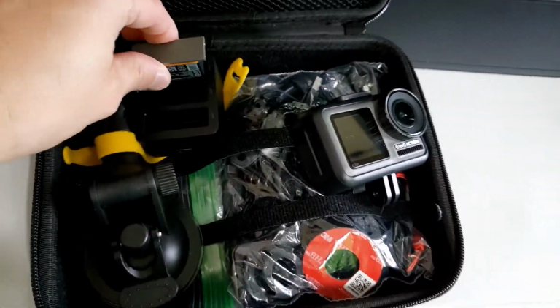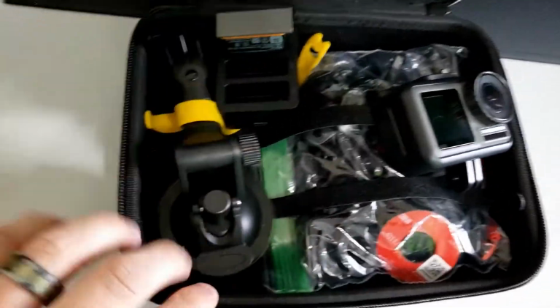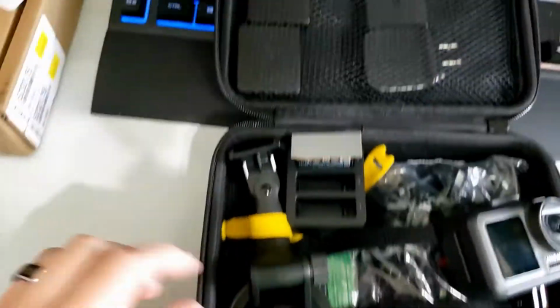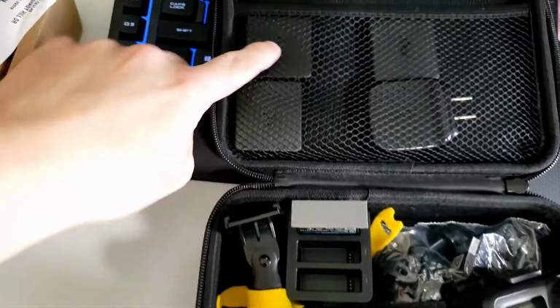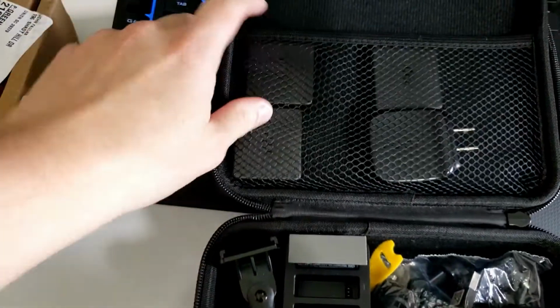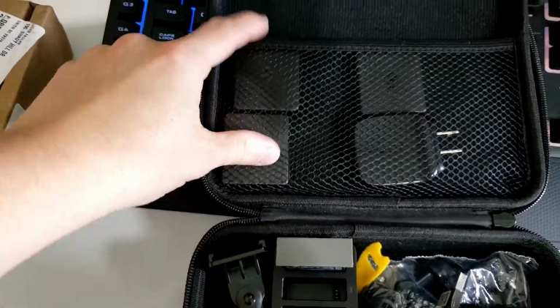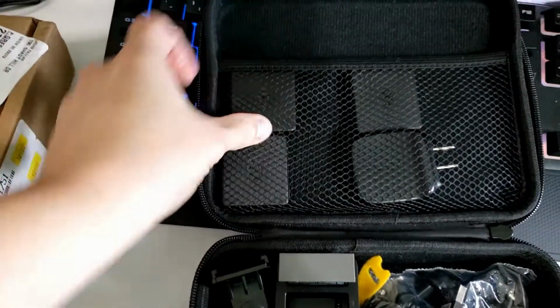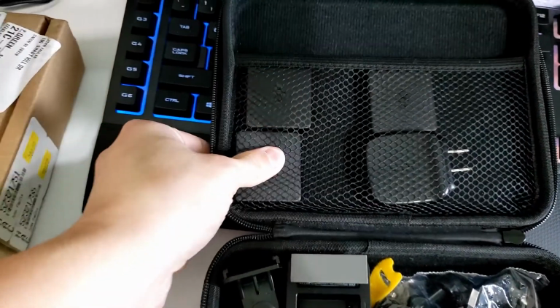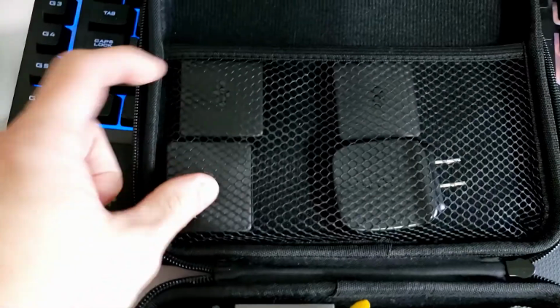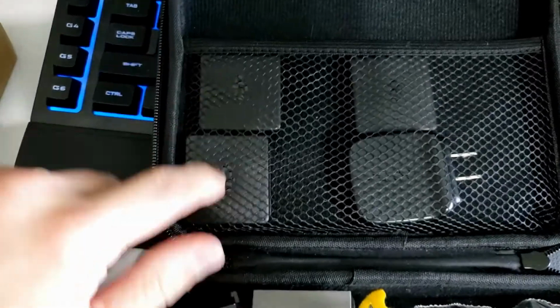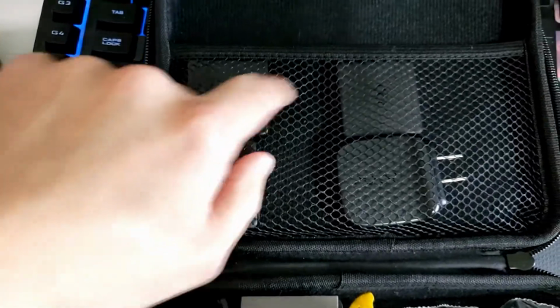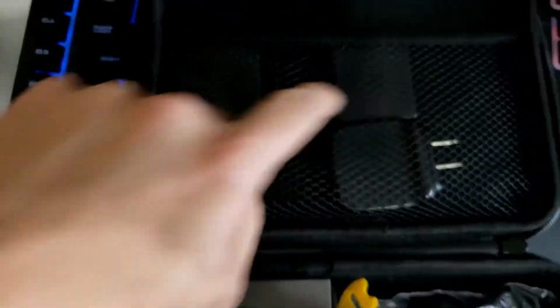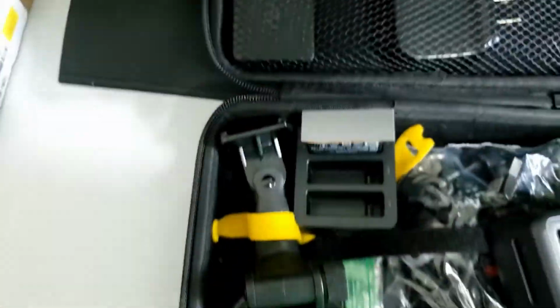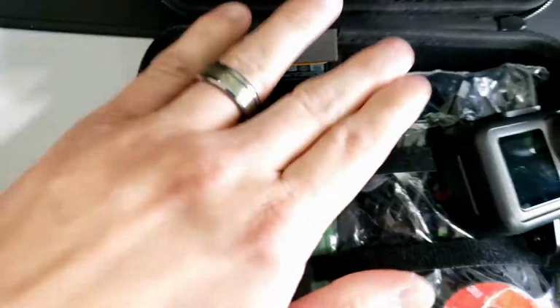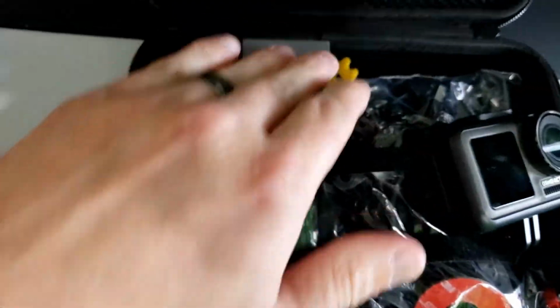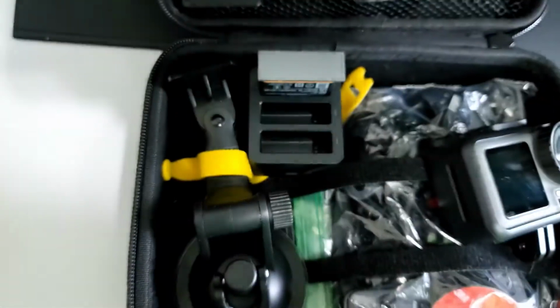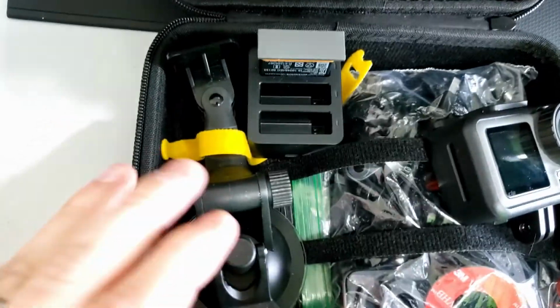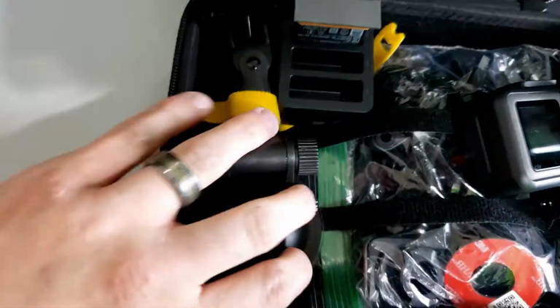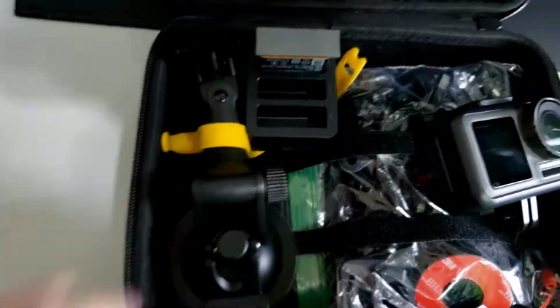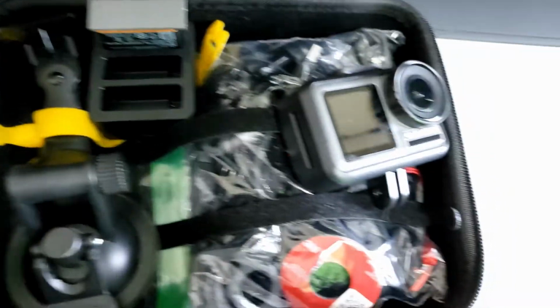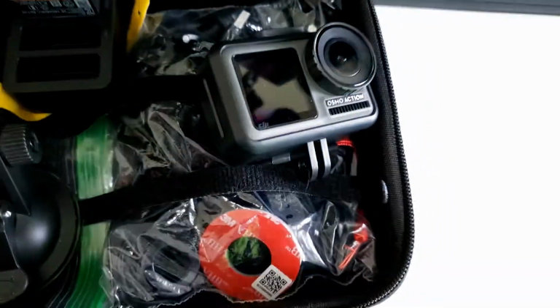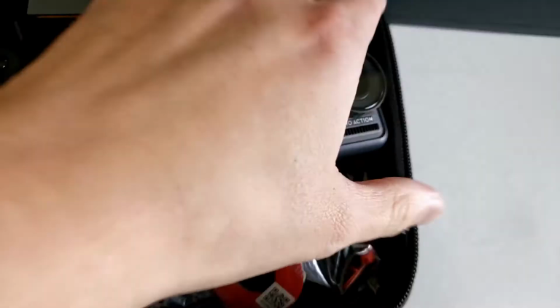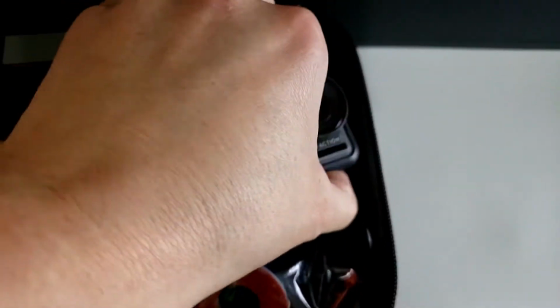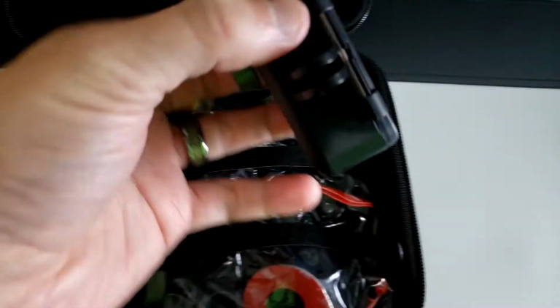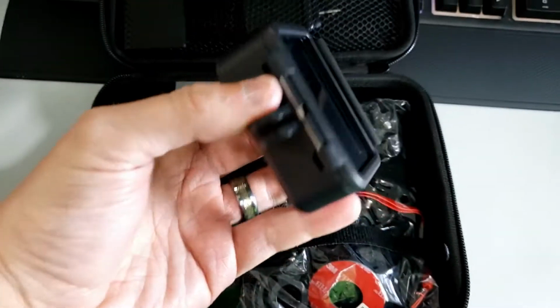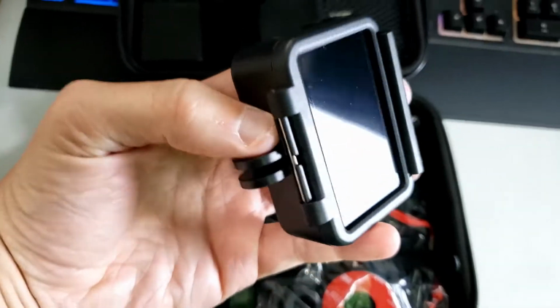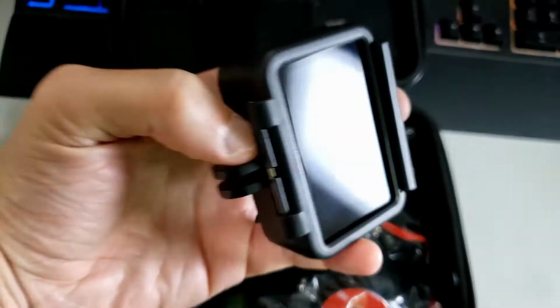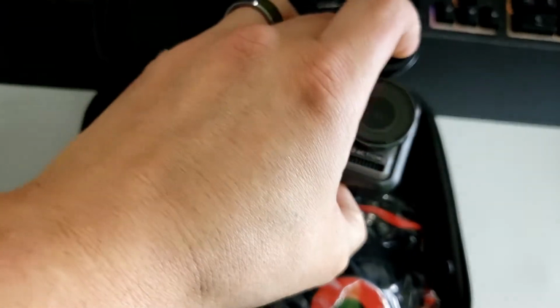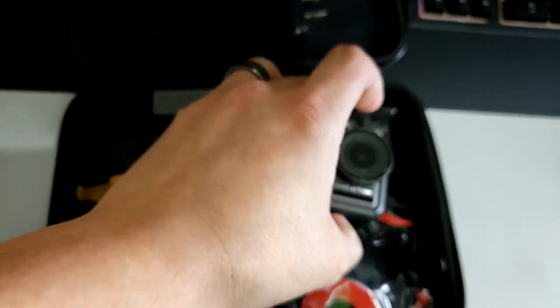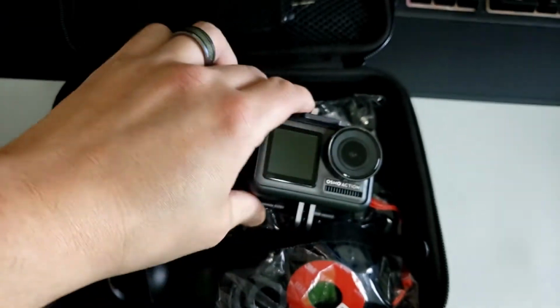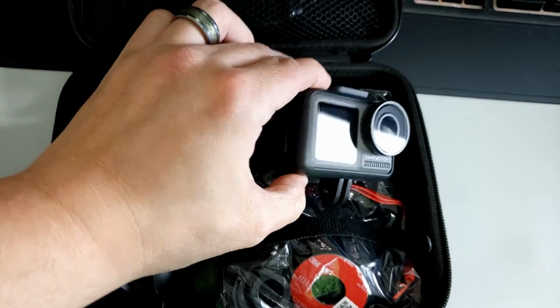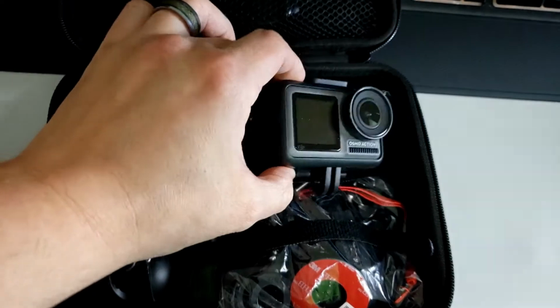So I got everything Velcroed in. Even these have some Velcro attachments and they're stuck. There is in my battery cases — I got one battery in charge right now, it needs to be charged. But my problem is this guy right here.